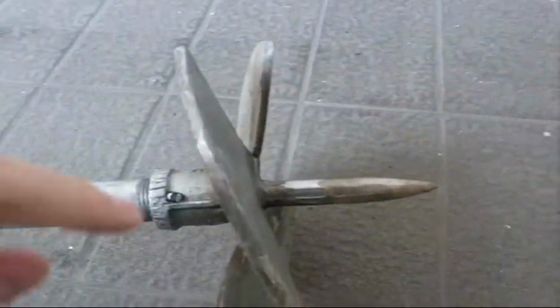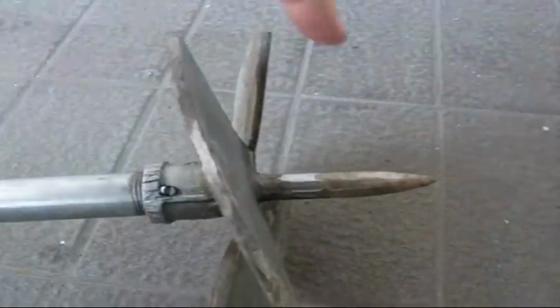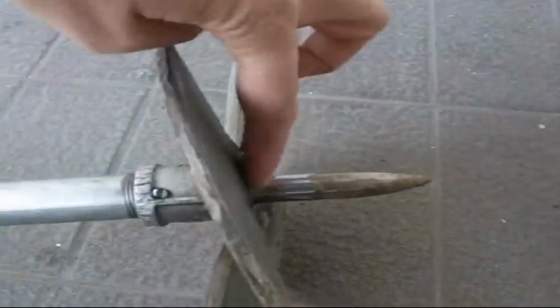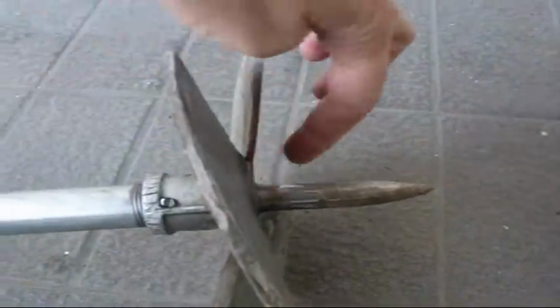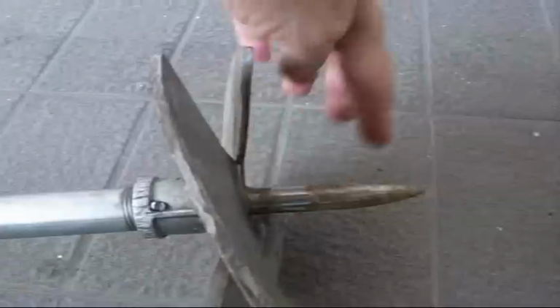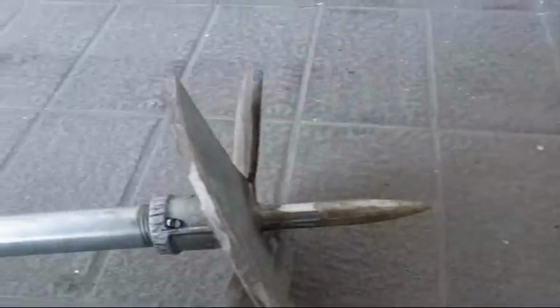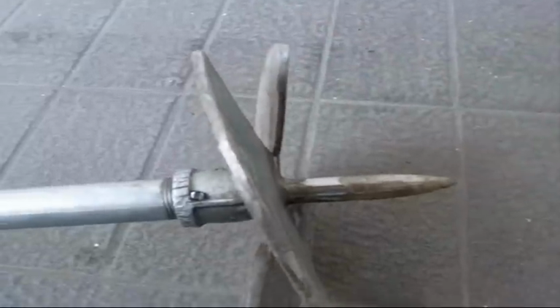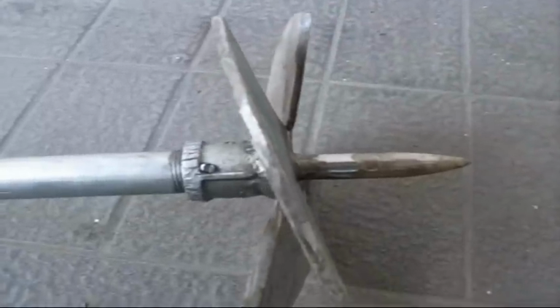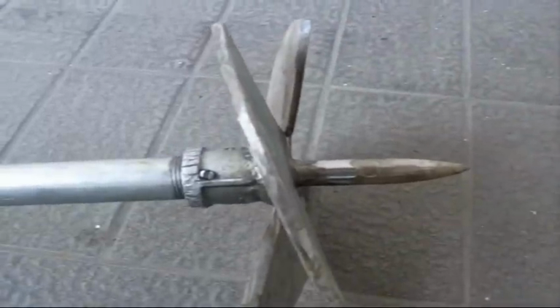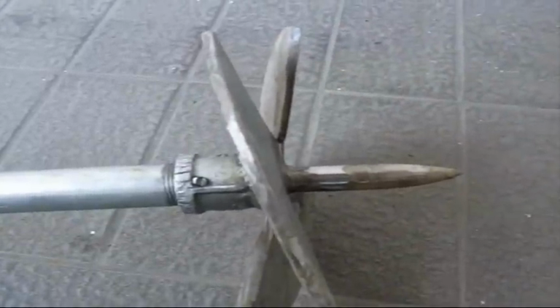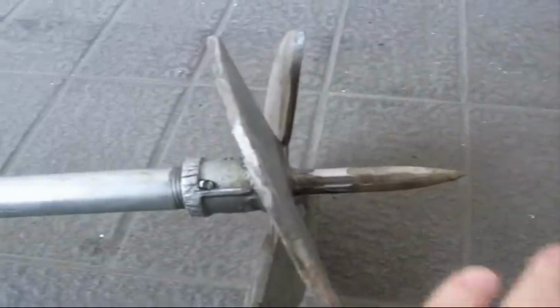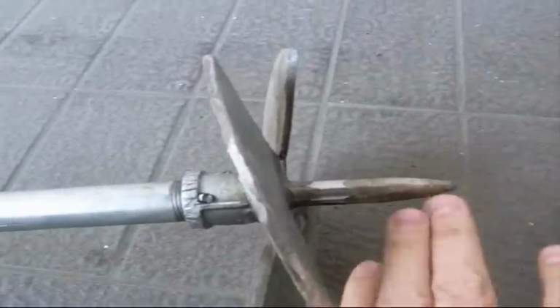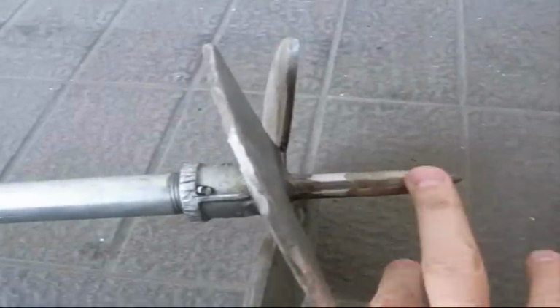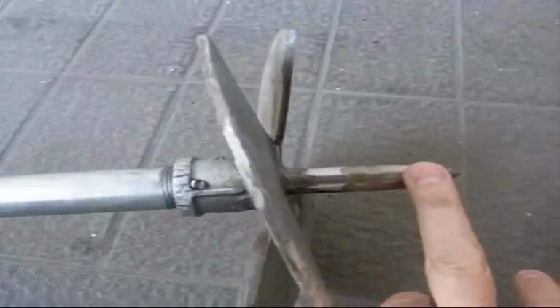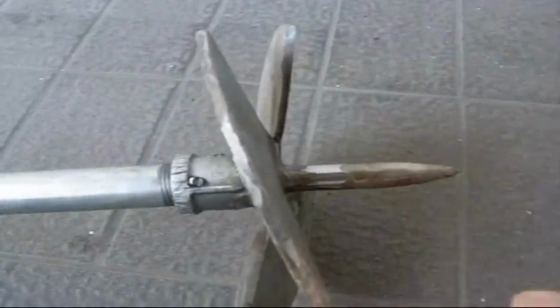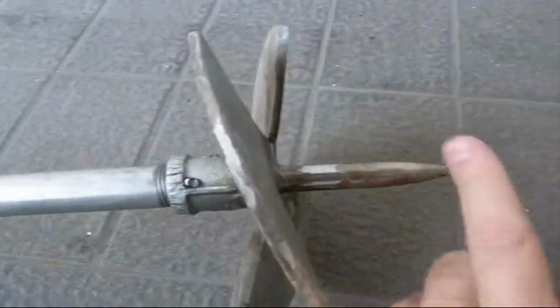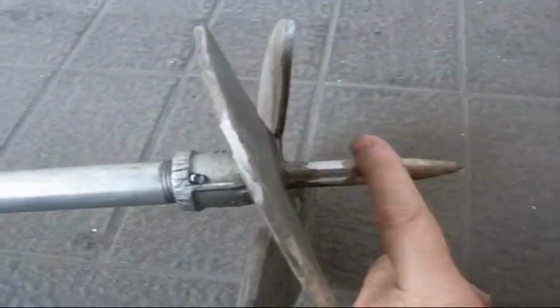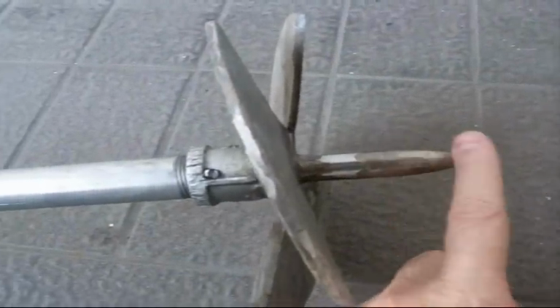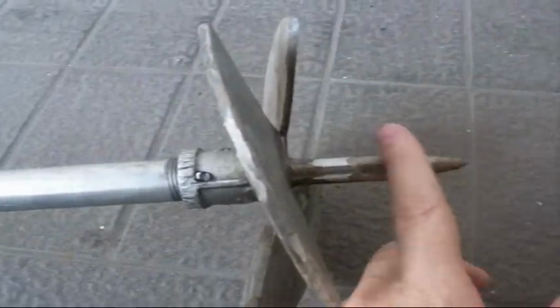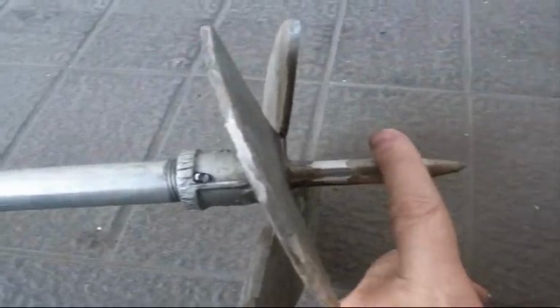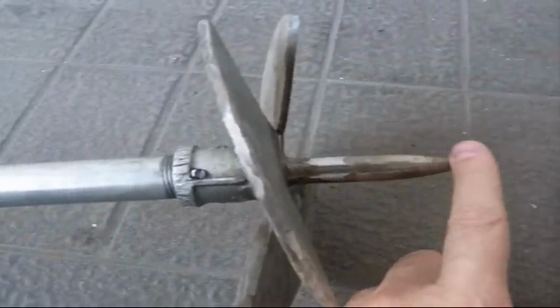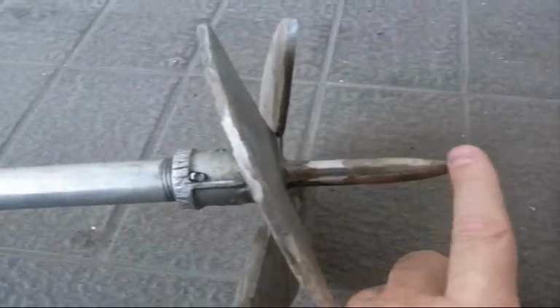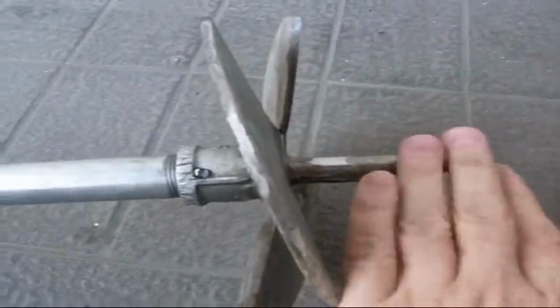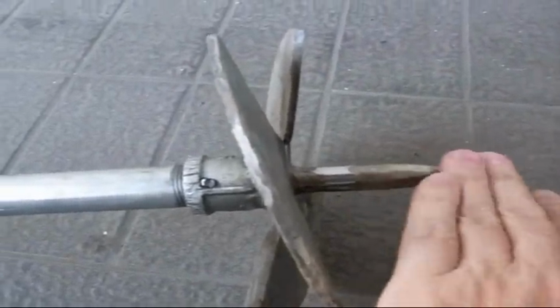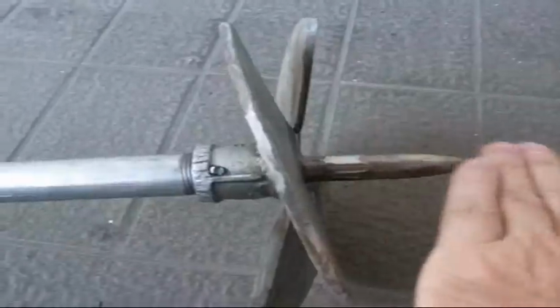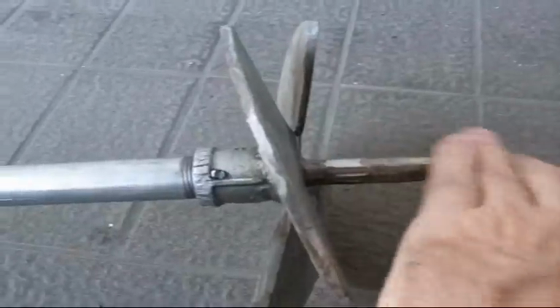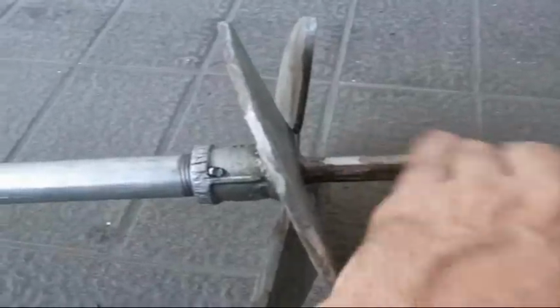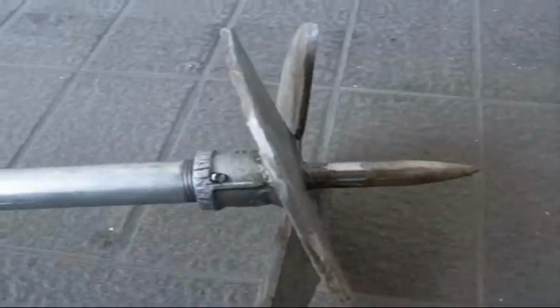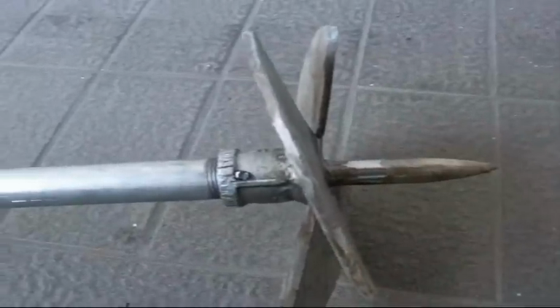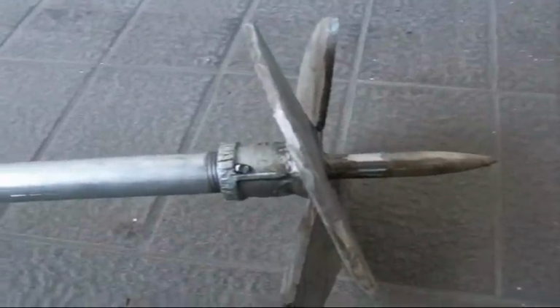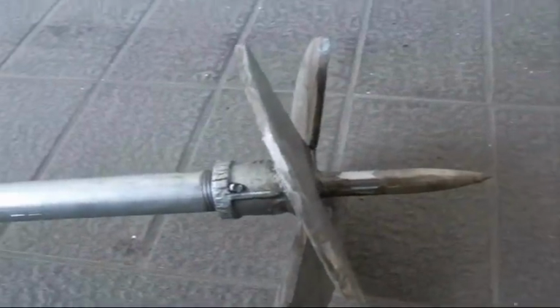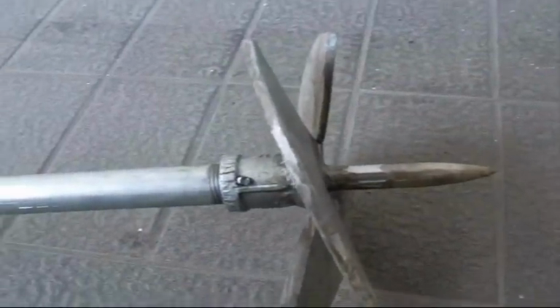Then I tack welded it, checked again for straightness, and that was it — welded it up. Put the whole thing back on a table, rotated it, and ground the point down flat.